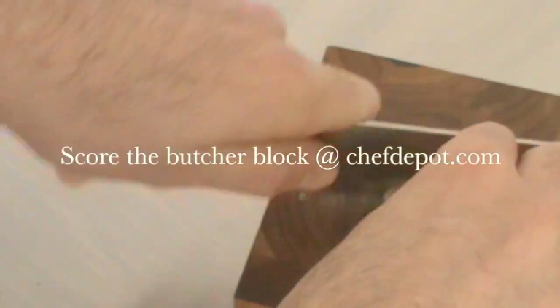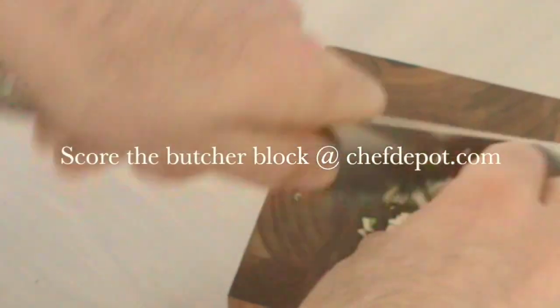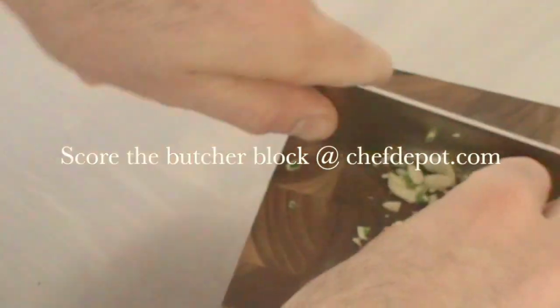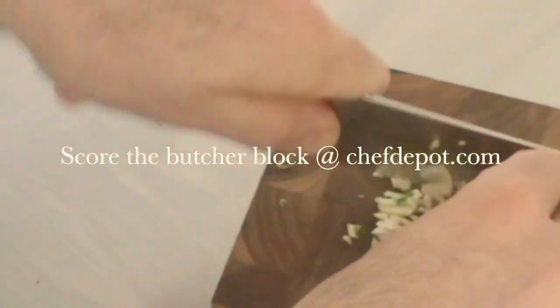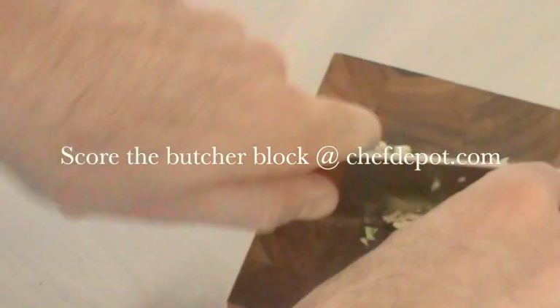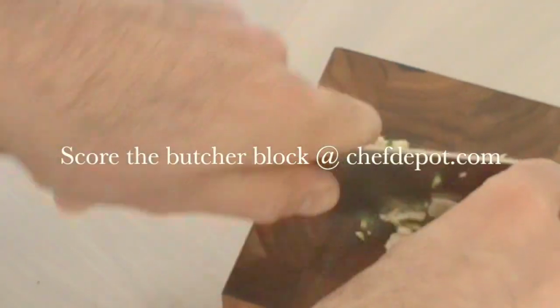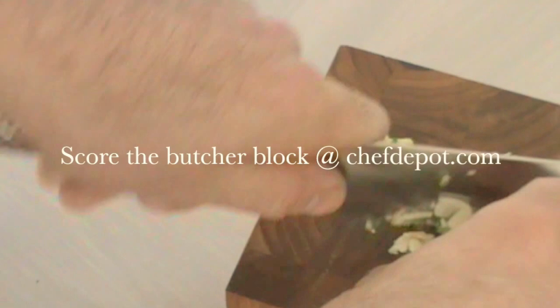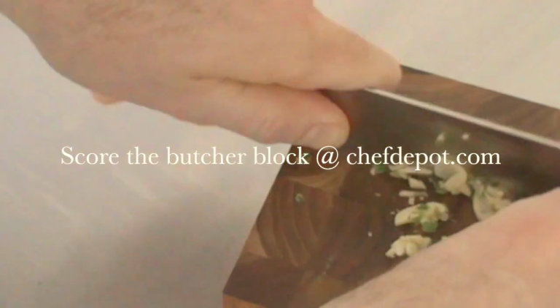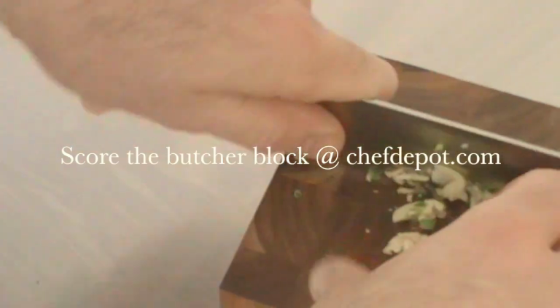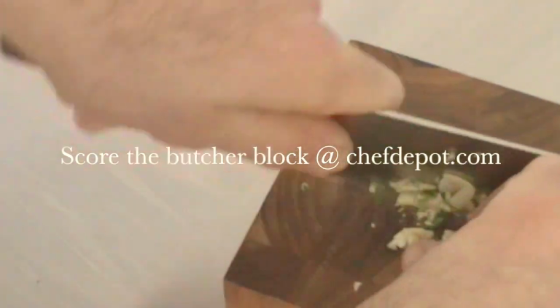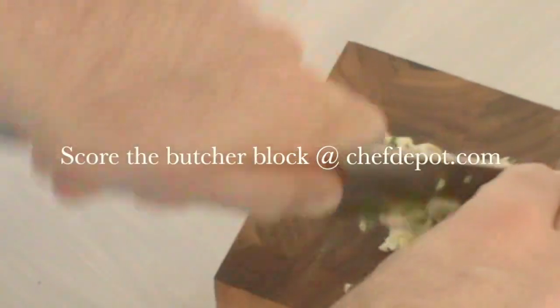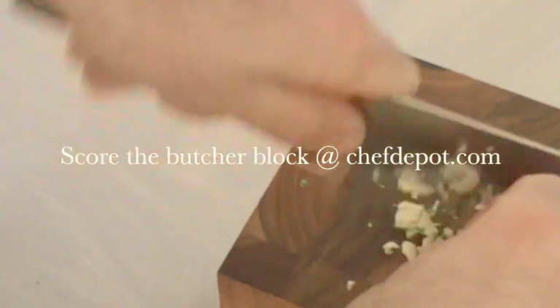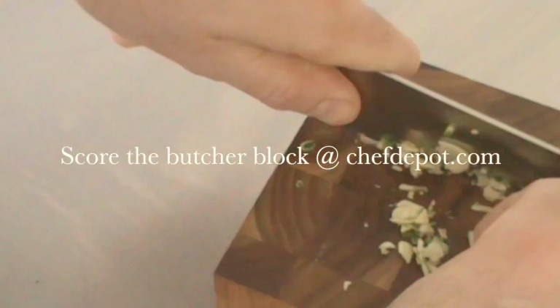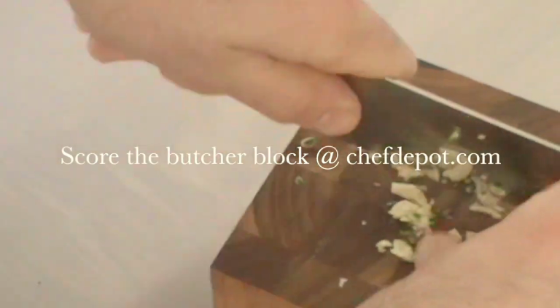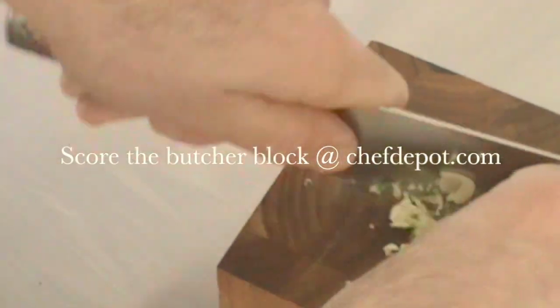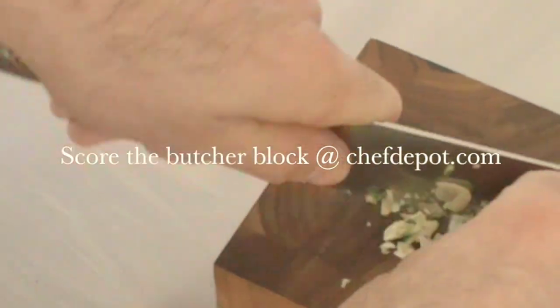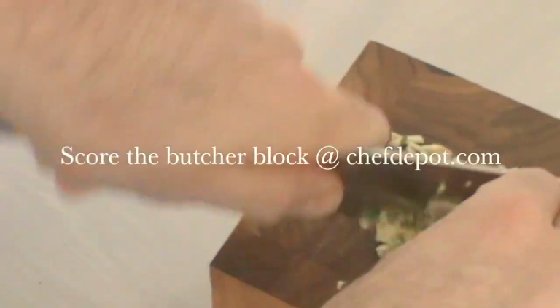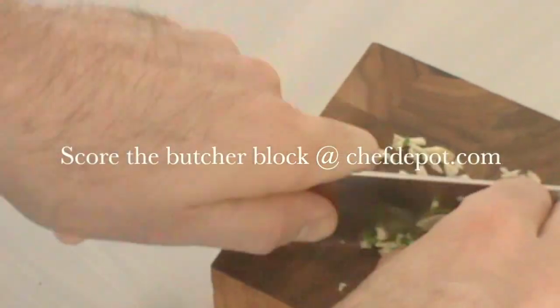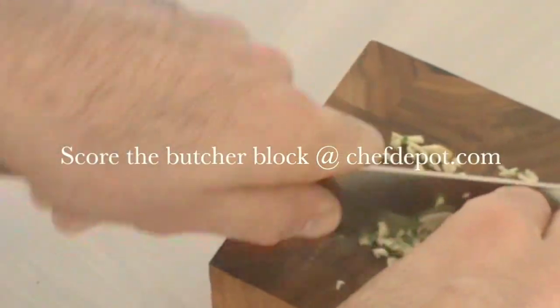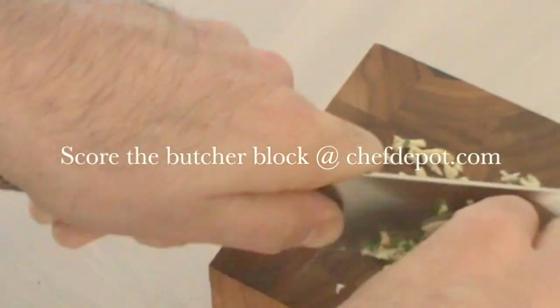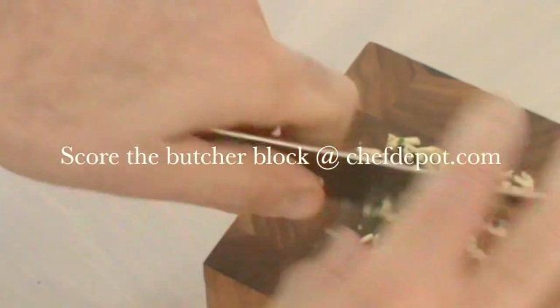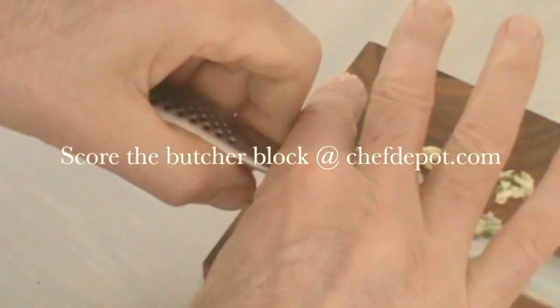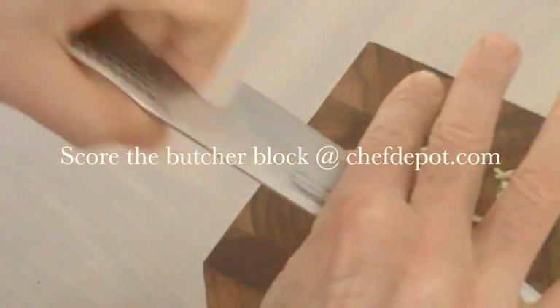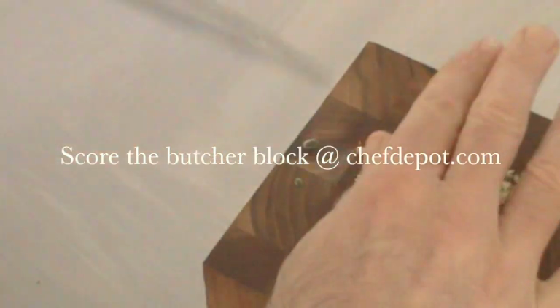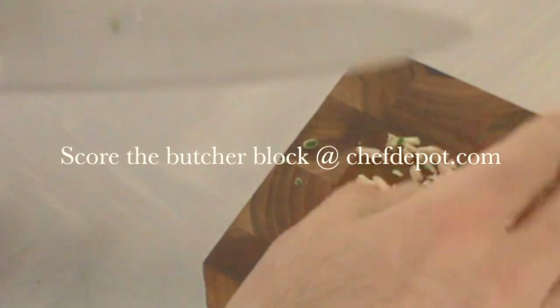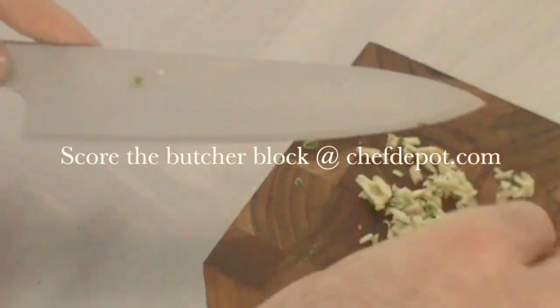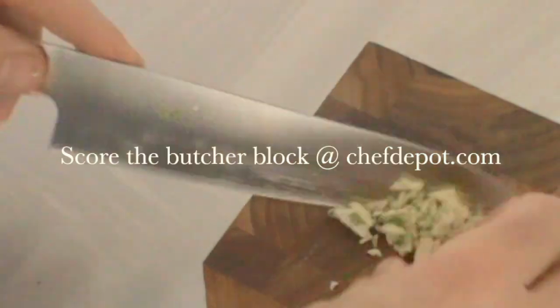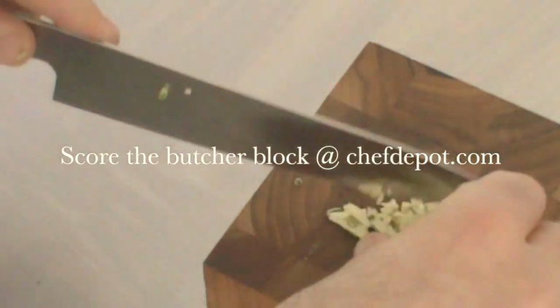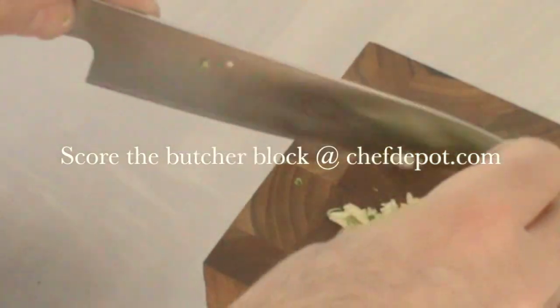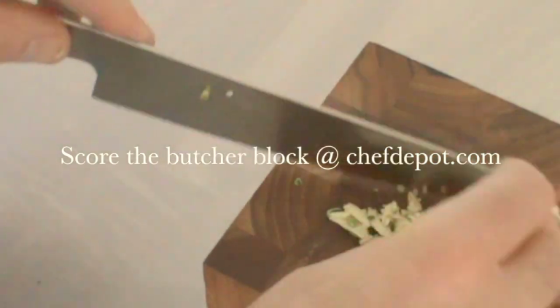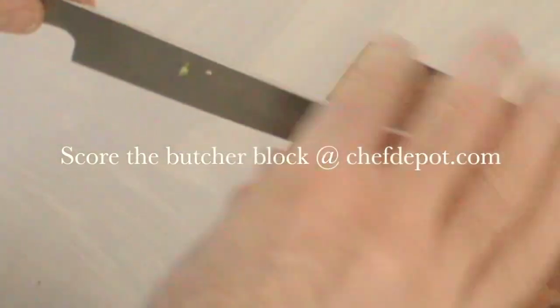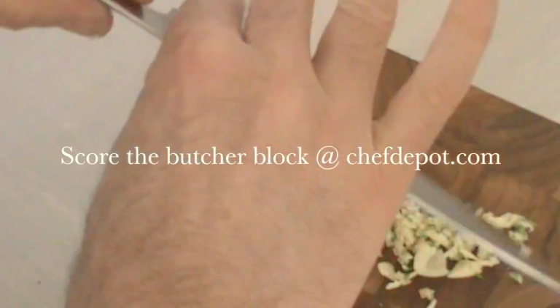It's moving around because this is a small block. The bigger the block, the easier it is and the more stable it is — it's not going to move around on you. There you go, there's my chopped garlic.